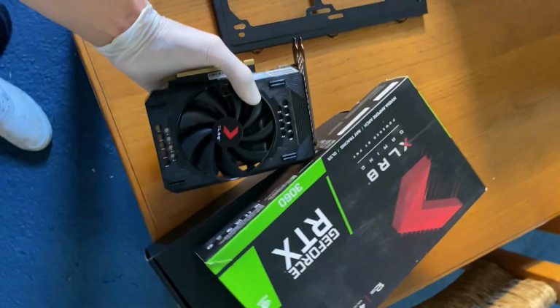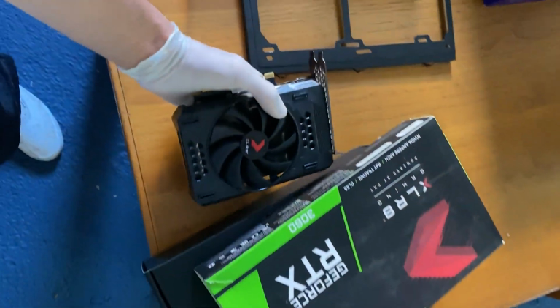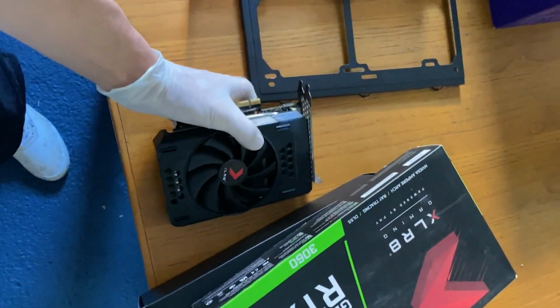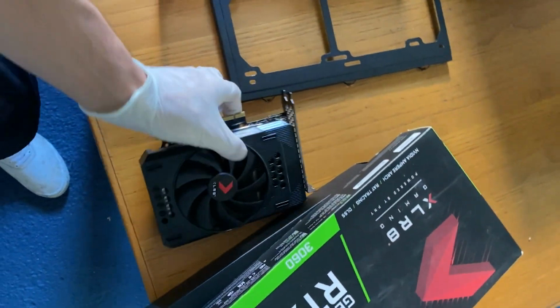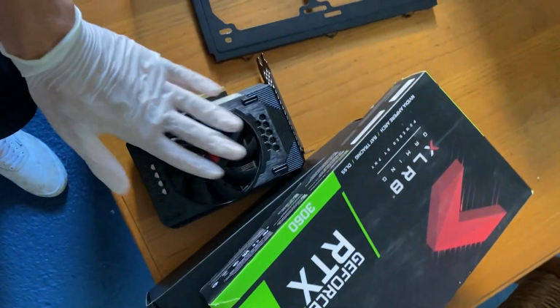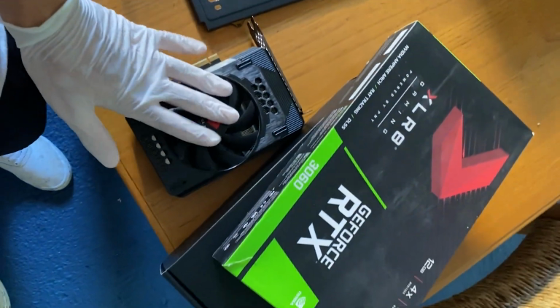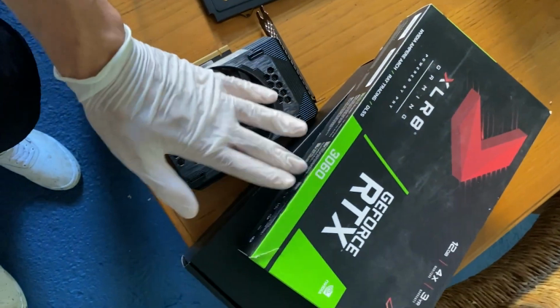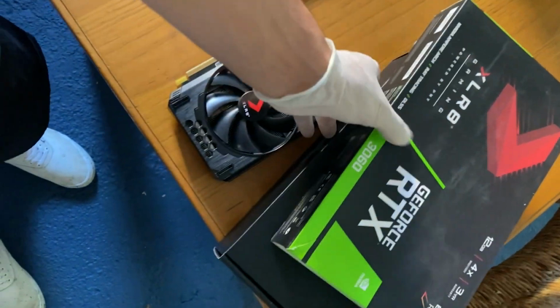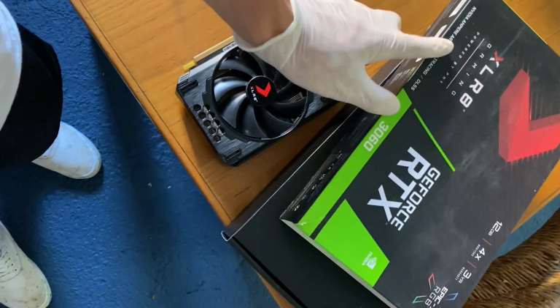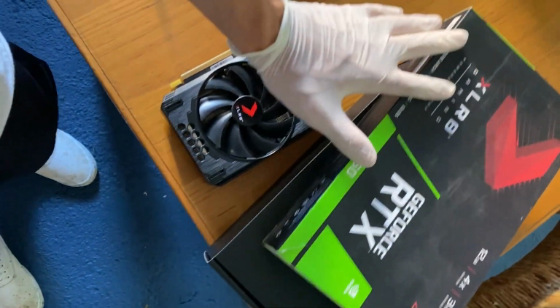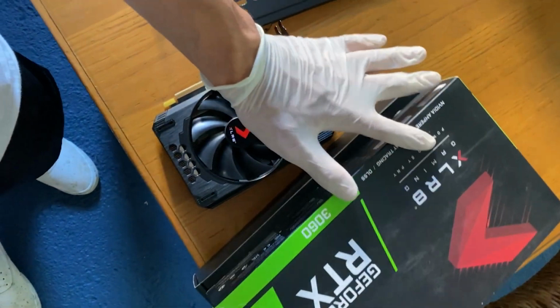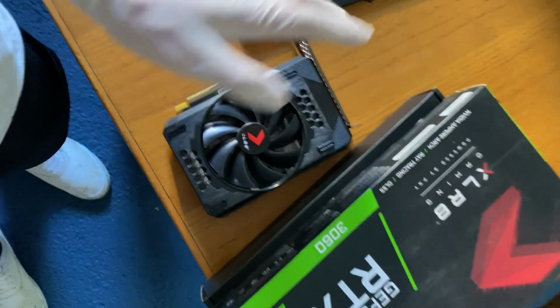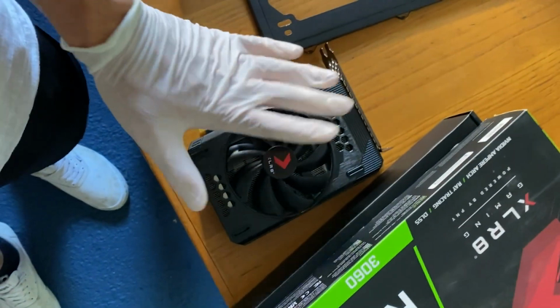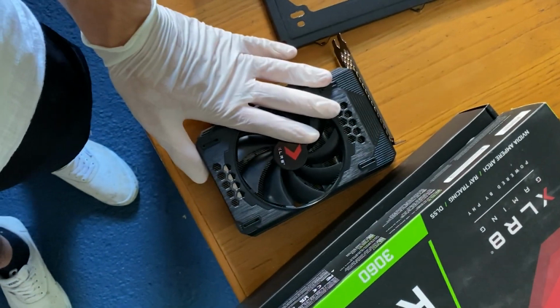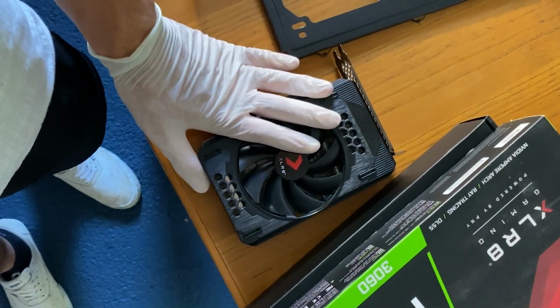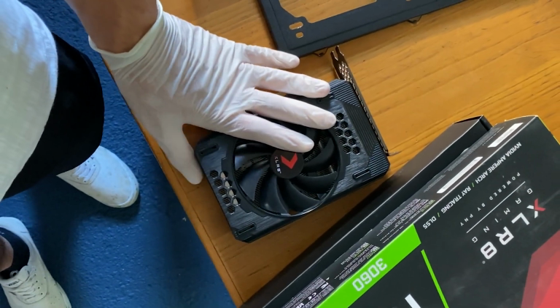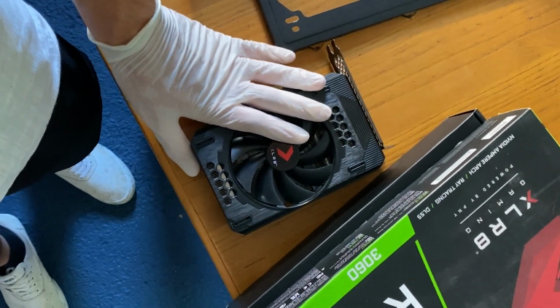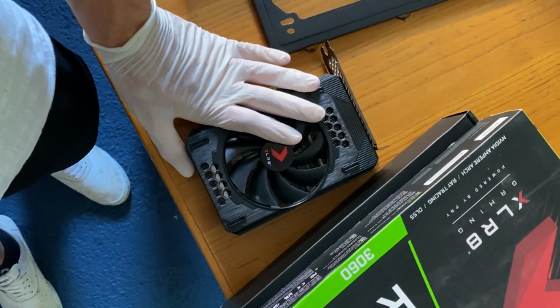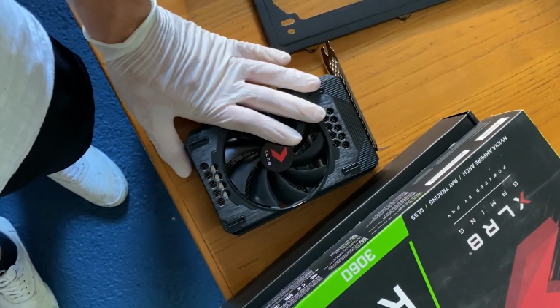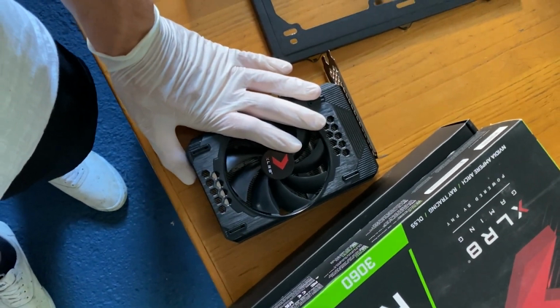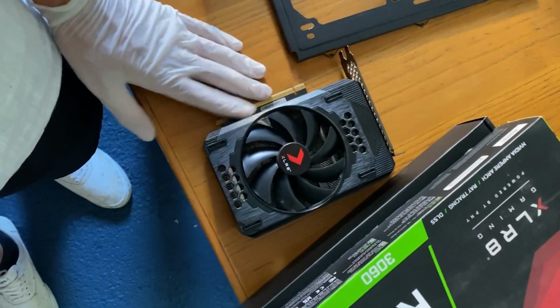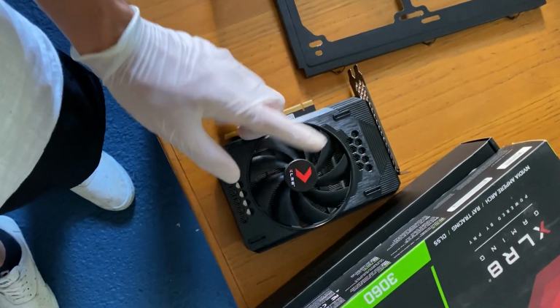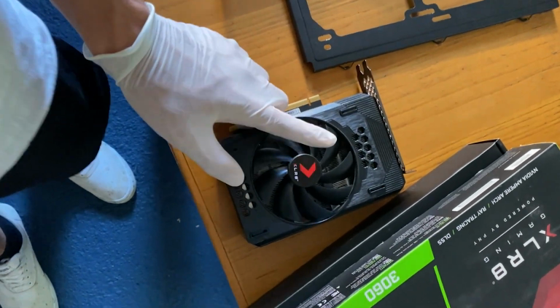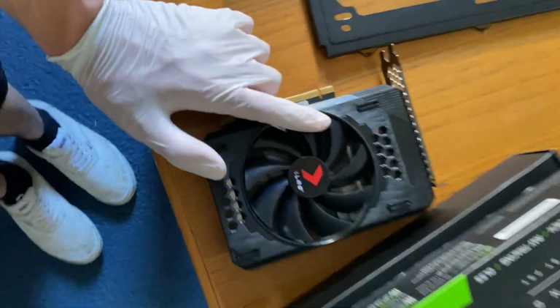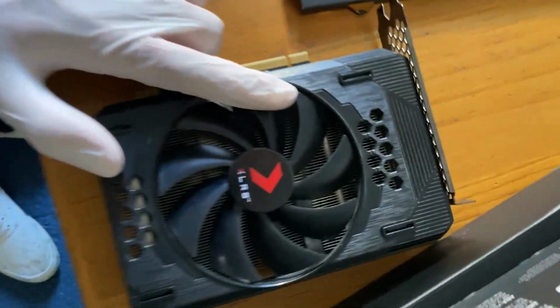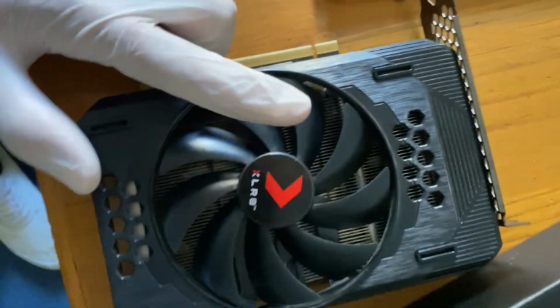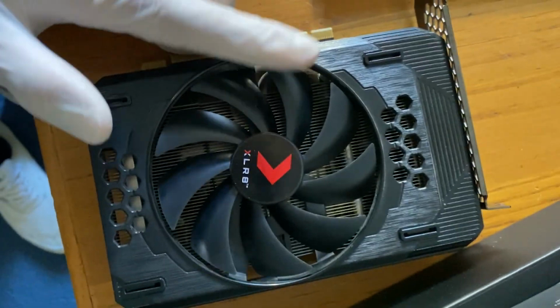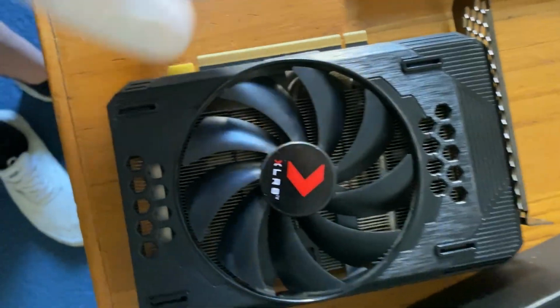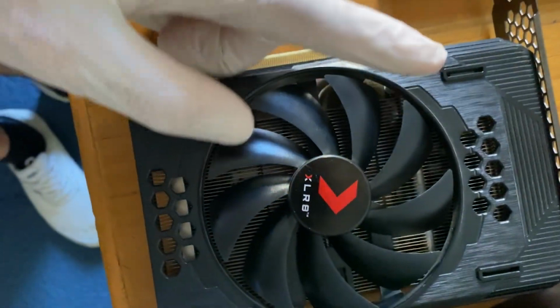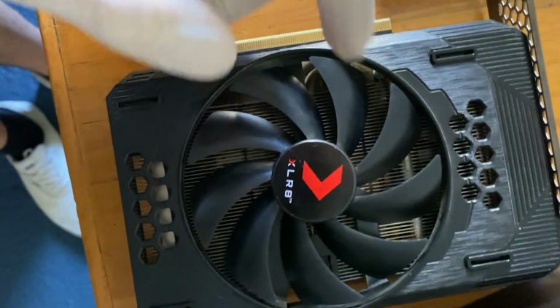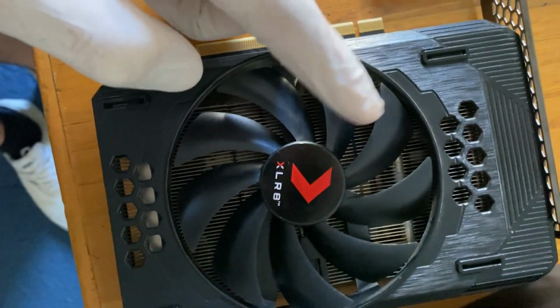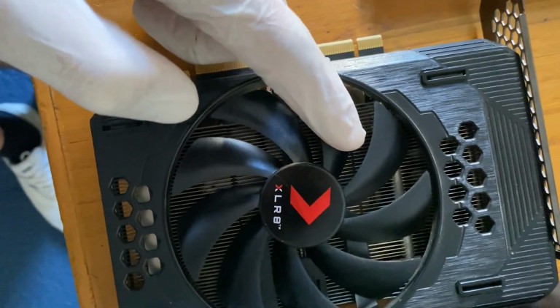I just bought this RTX 3060 from PNY, the Accelerate model, for 110 euros — very cheap. However, I got it this cheap because it has a broken fan, so let's see.